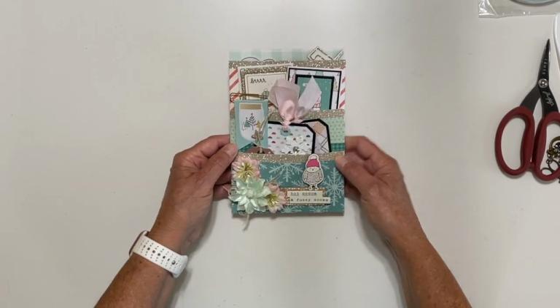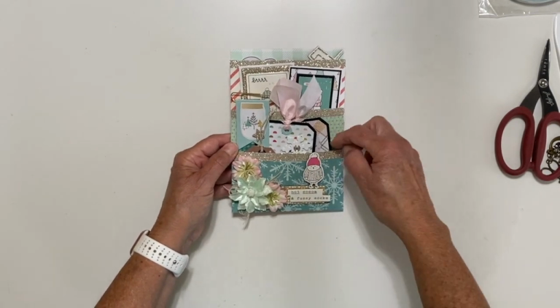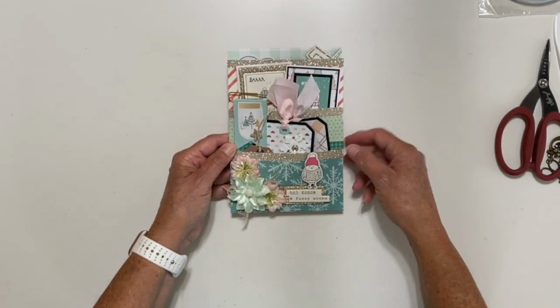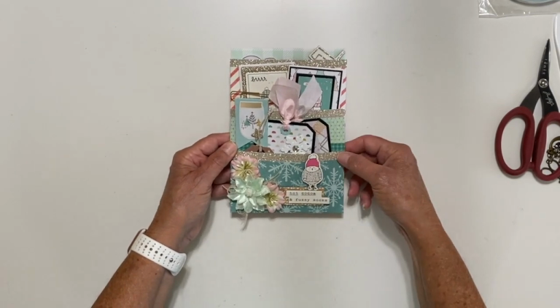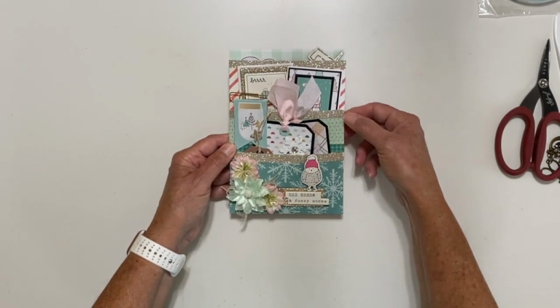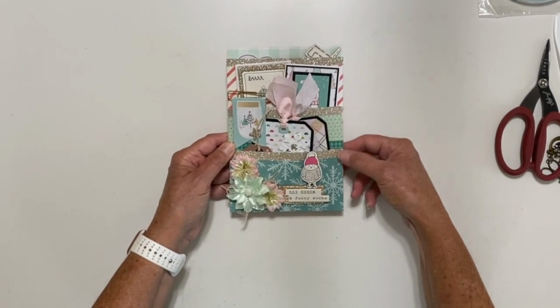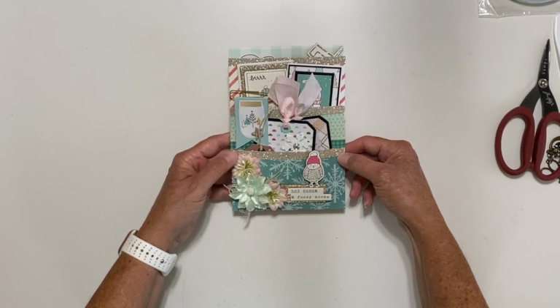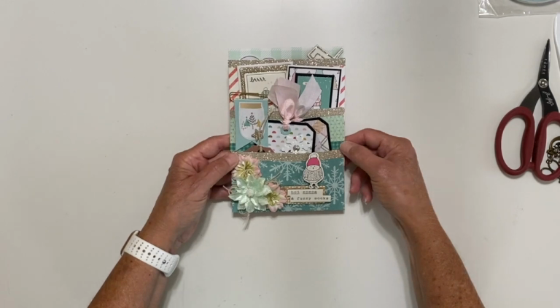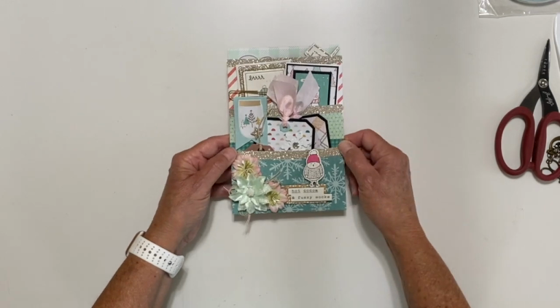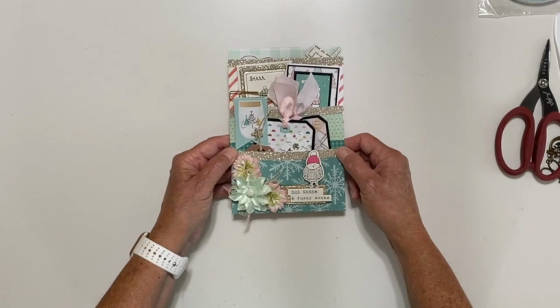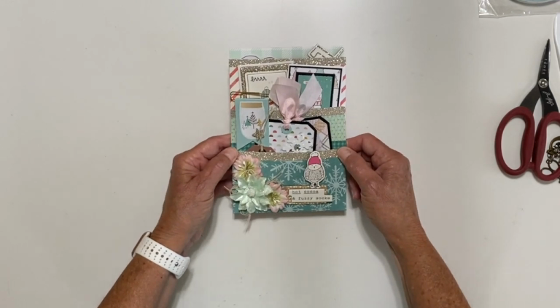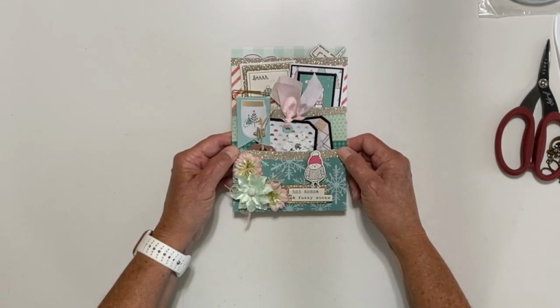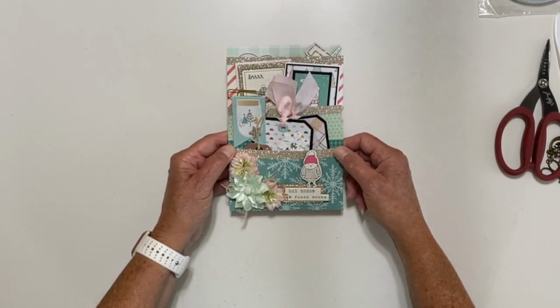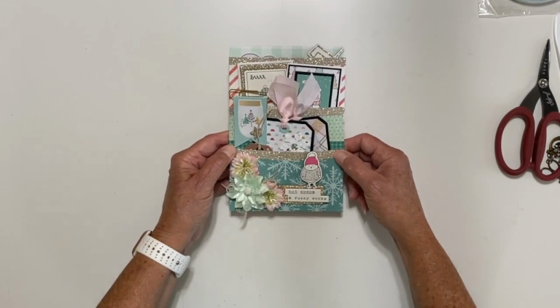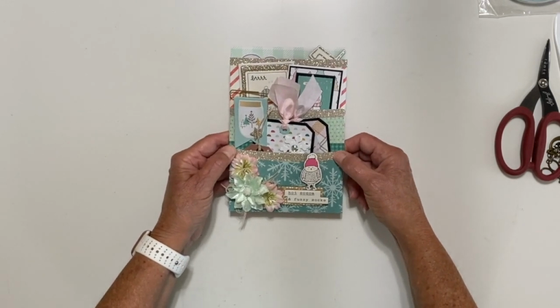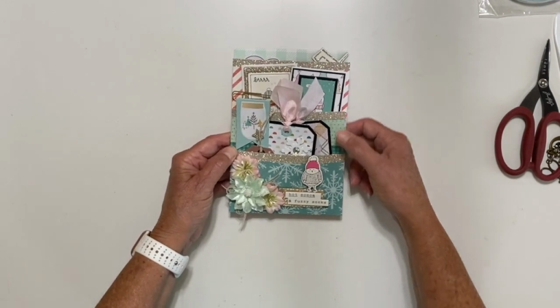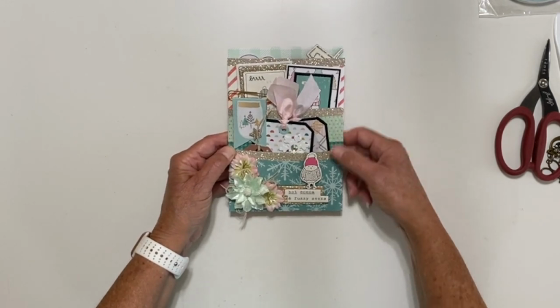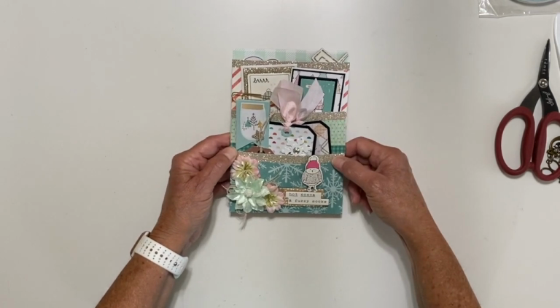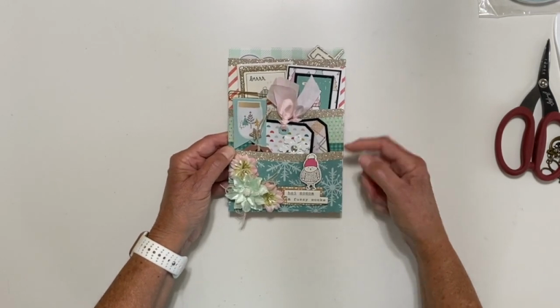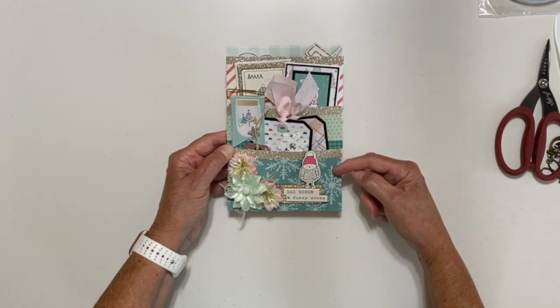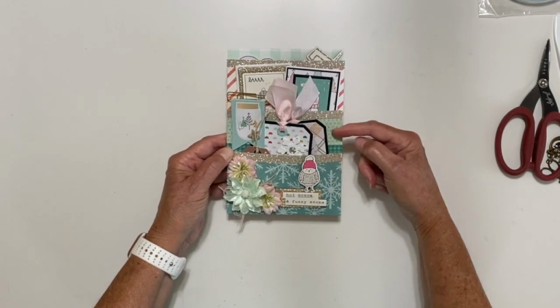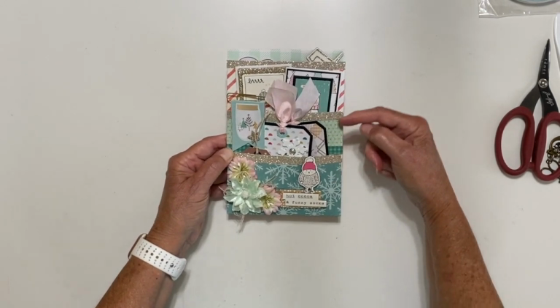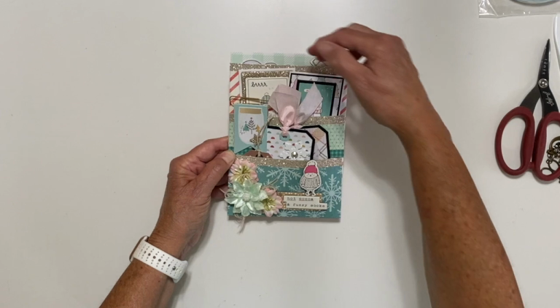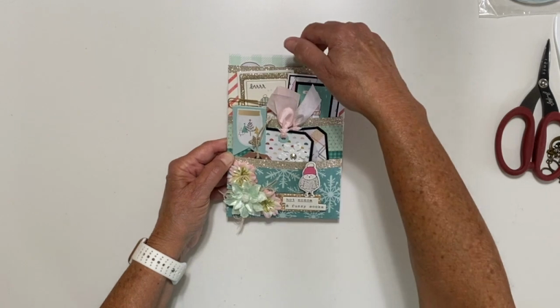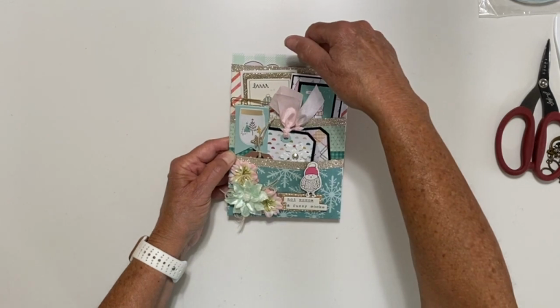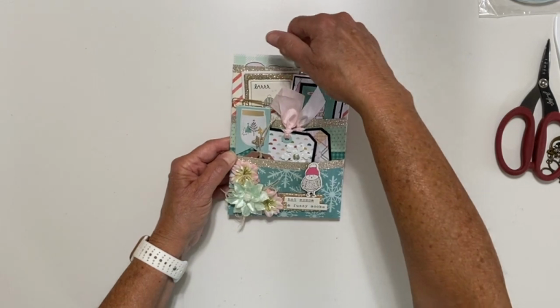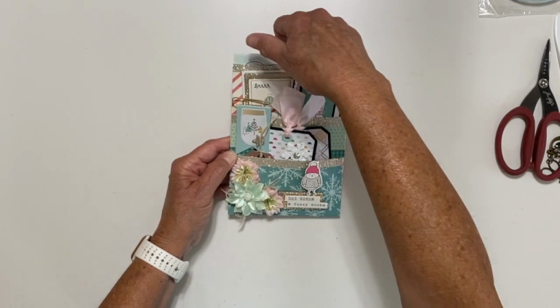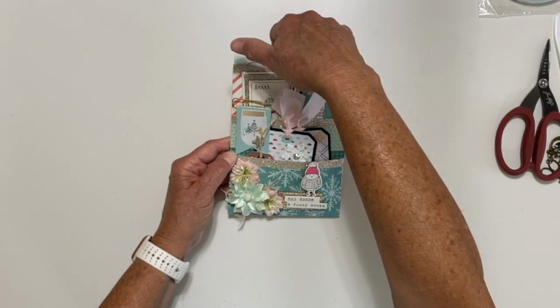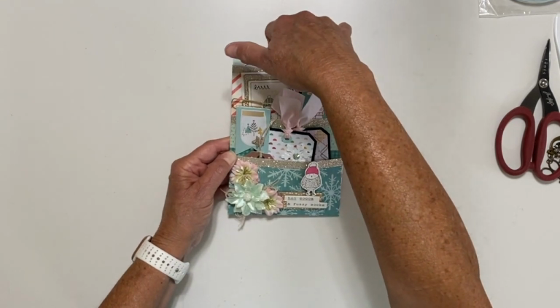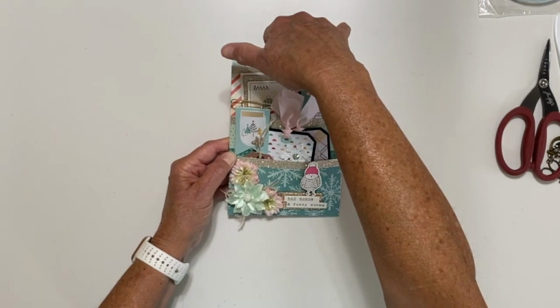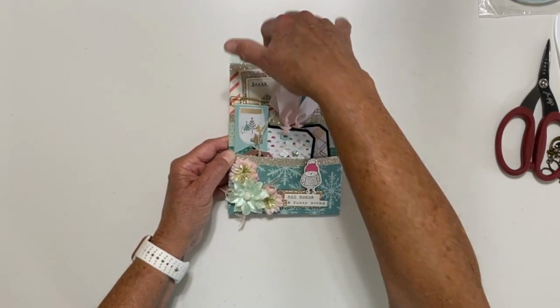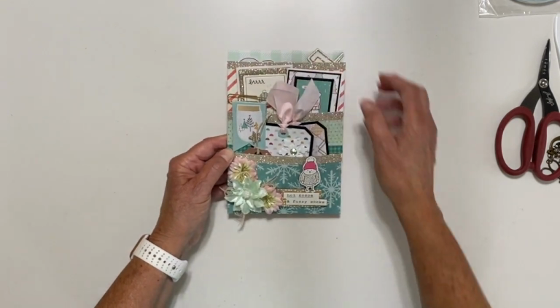And then my little sentiment — I just layered up some of the chipboard elements right here. And then I added a little border of glitter cardstock on the top of each of my pockets. So I have a pocket here, a pocket here, and then I have the large pocket at the top.